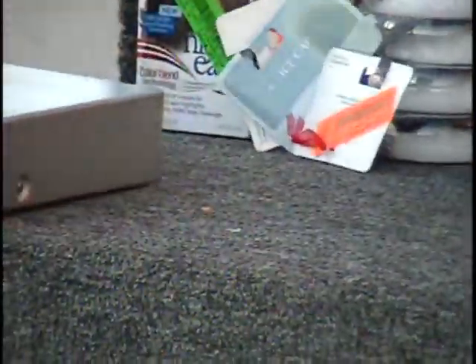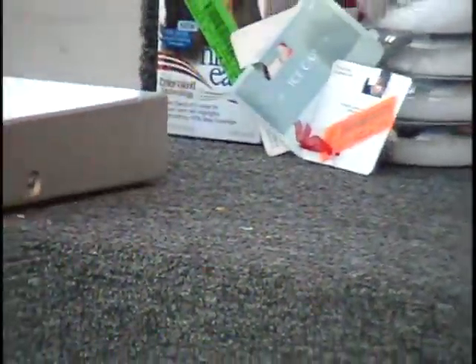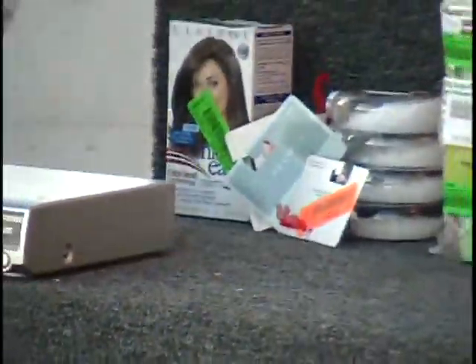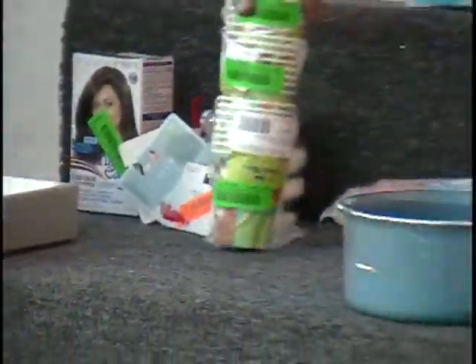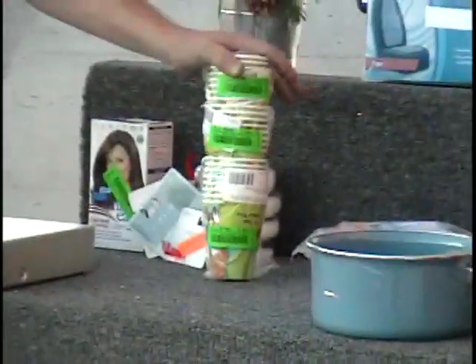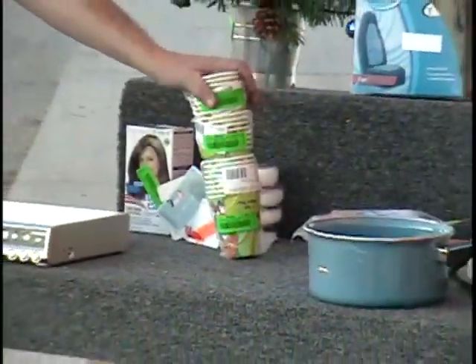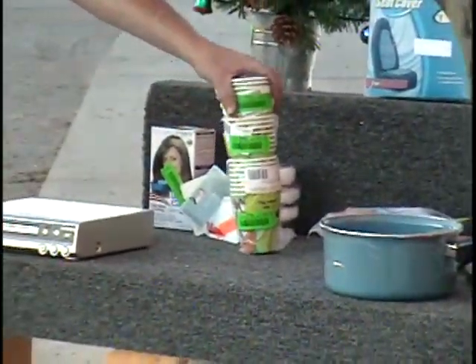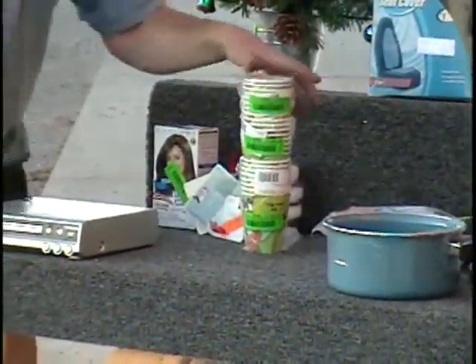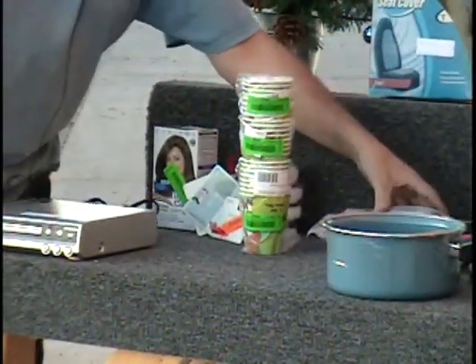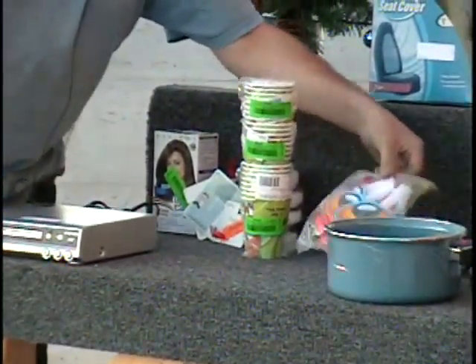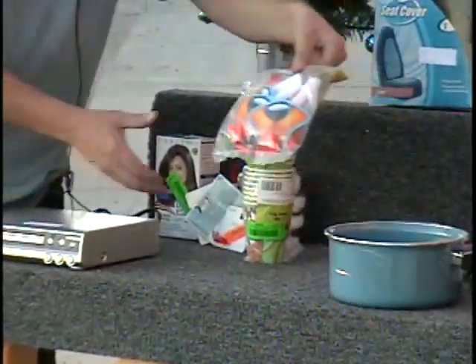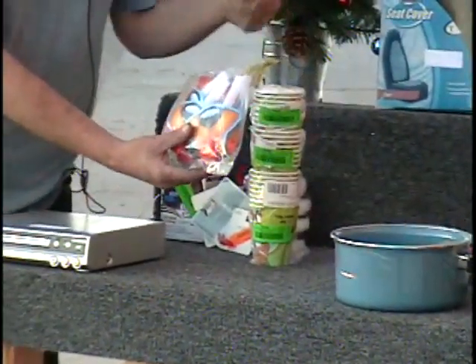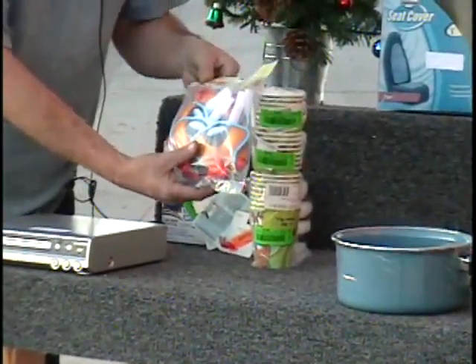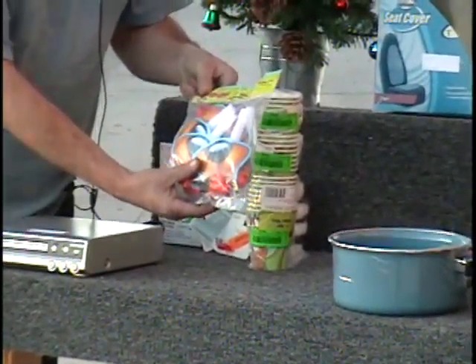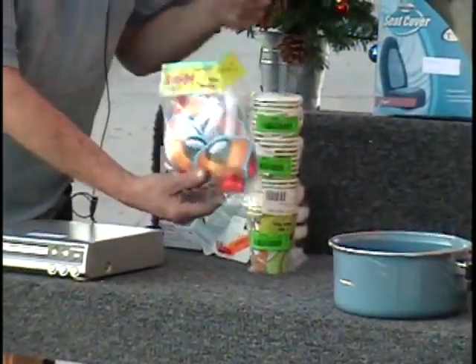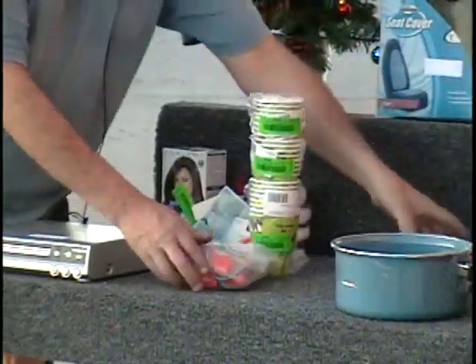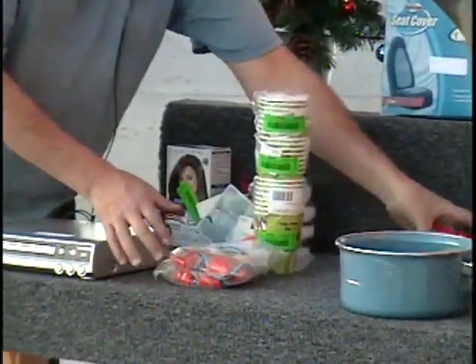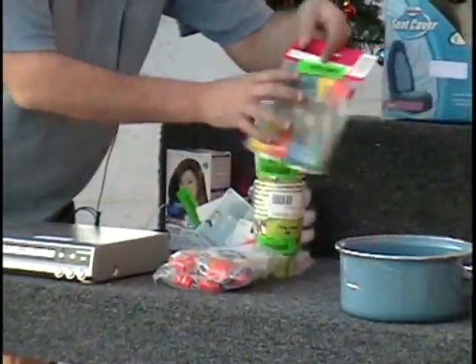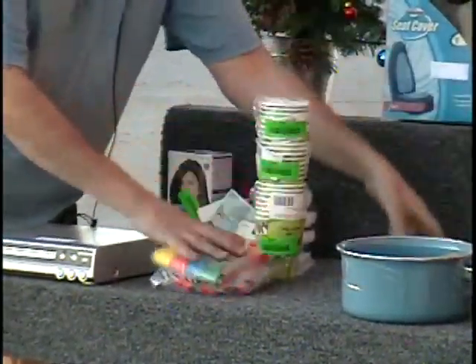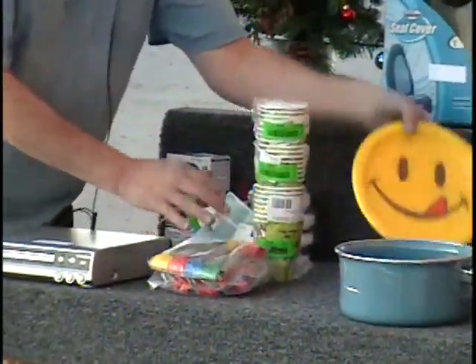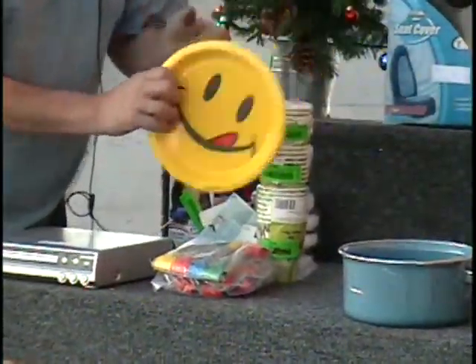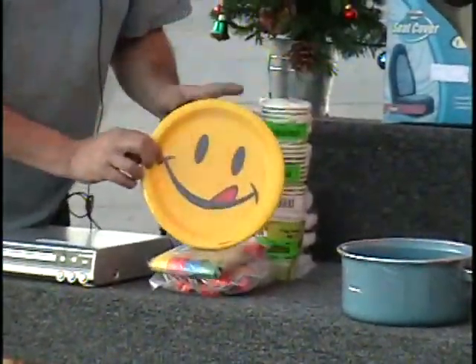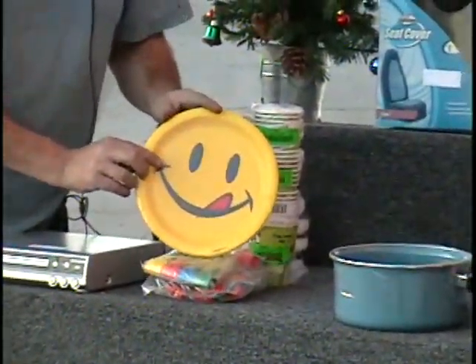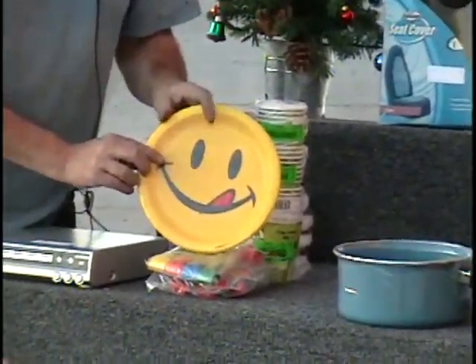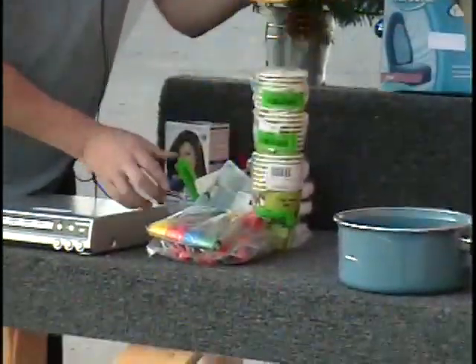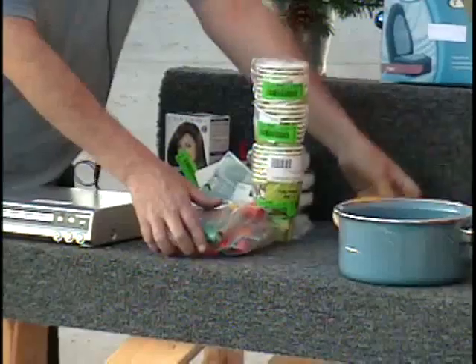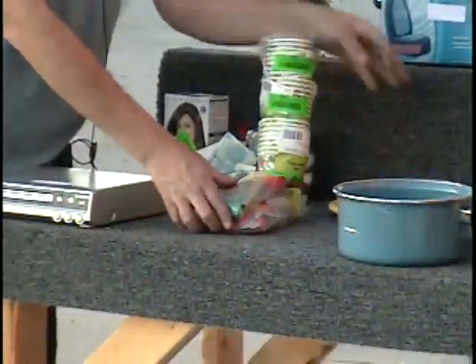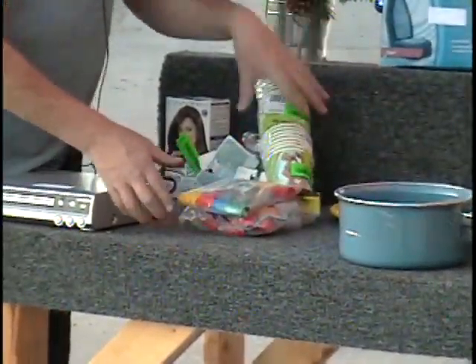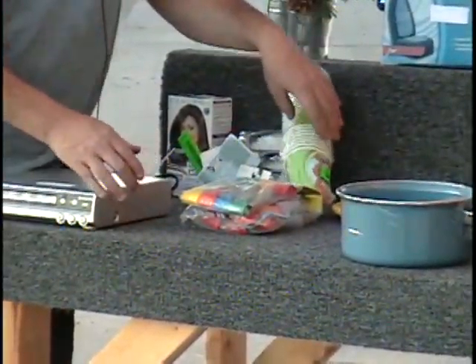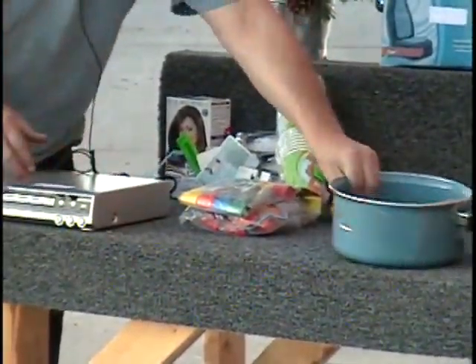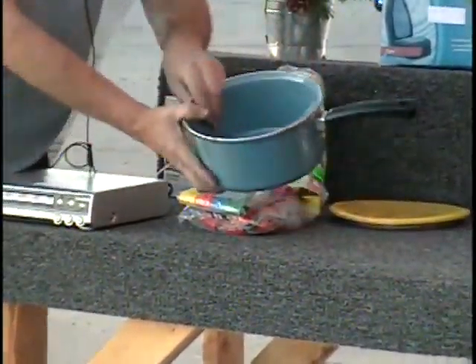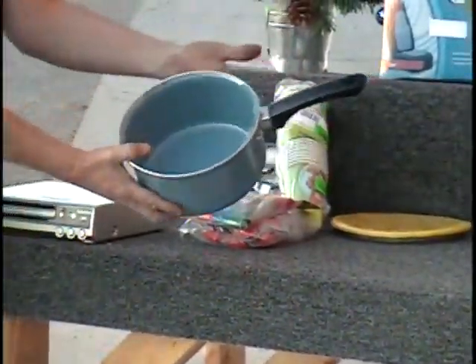The next item I have is a party goodie — is this all Scooby Doo? We've got Scooby Doo cups, we got Scooby Doo blow outs, we got some more blow outs and that's bound to make you happy. So you get all those party items for one price.